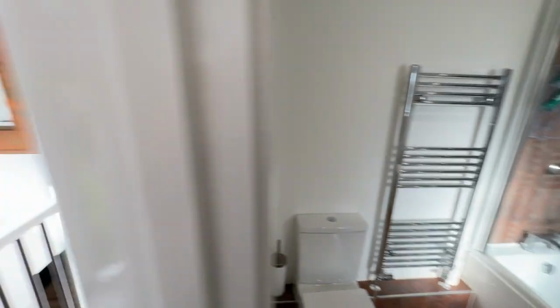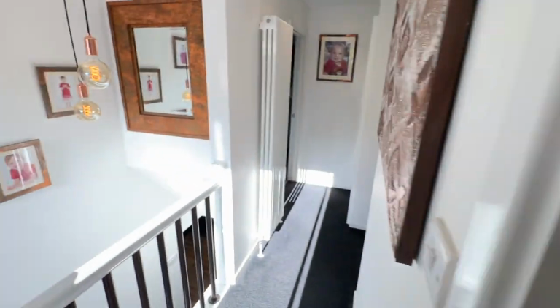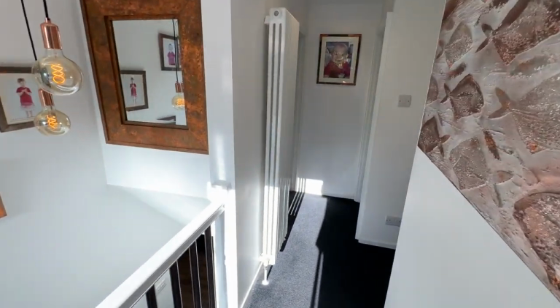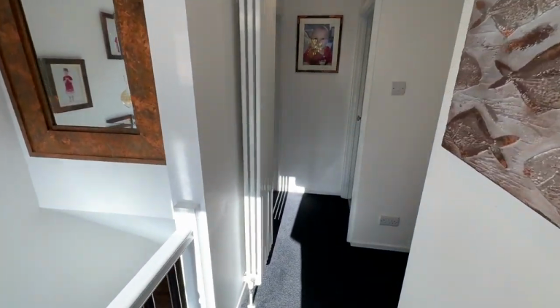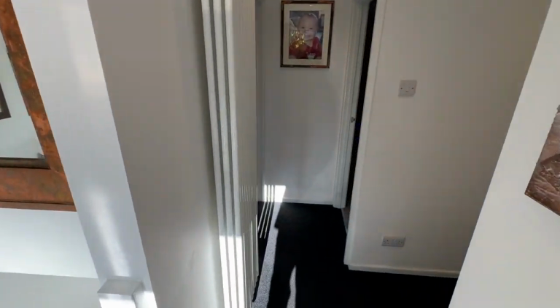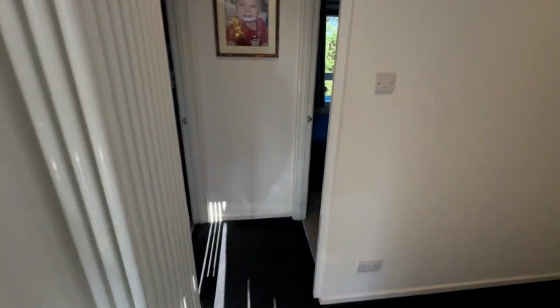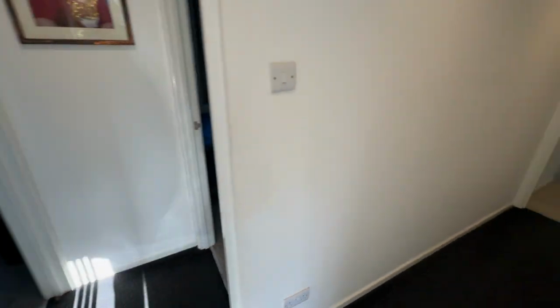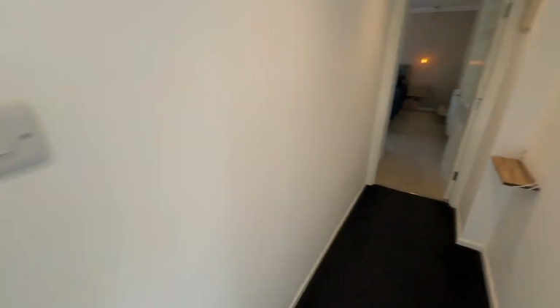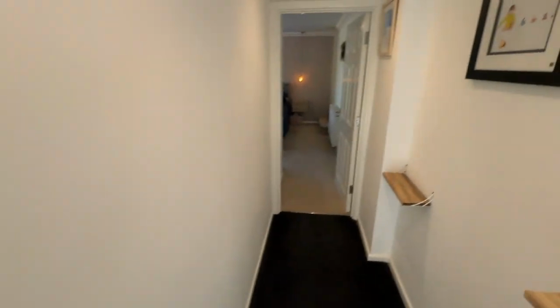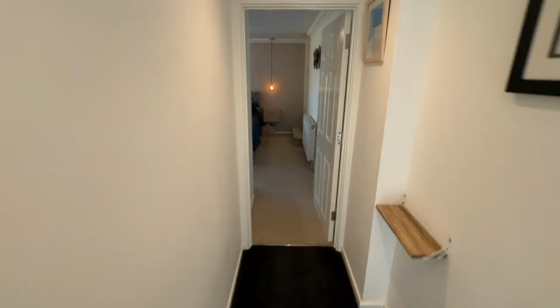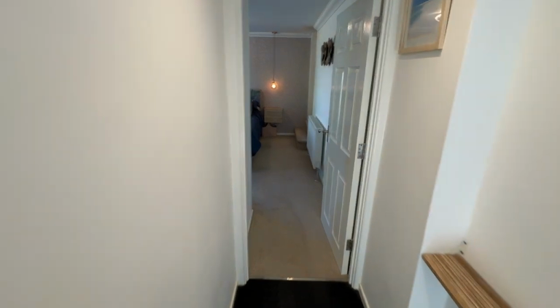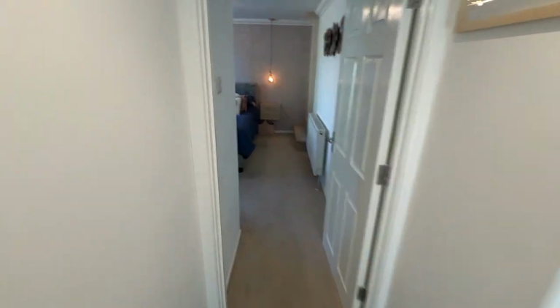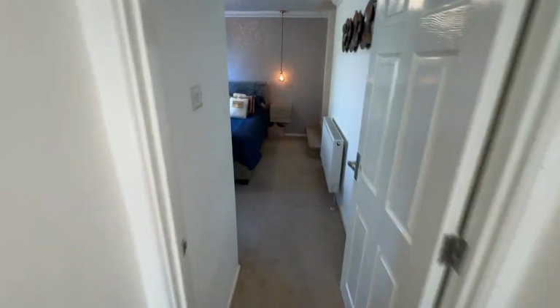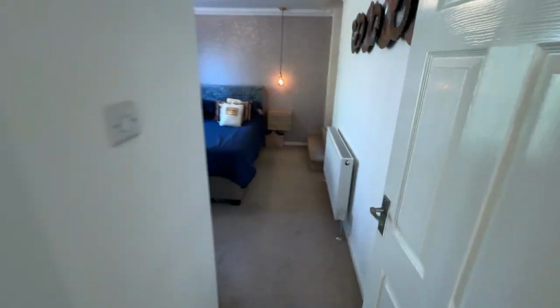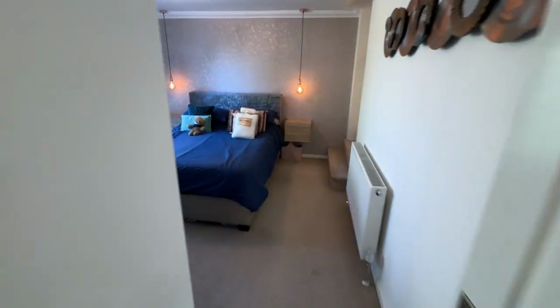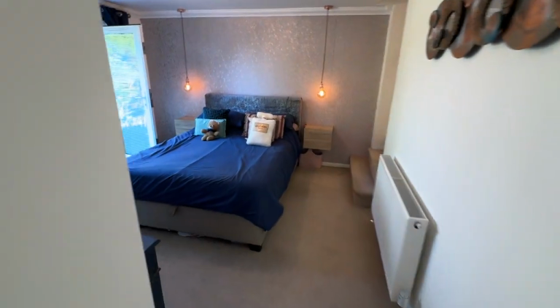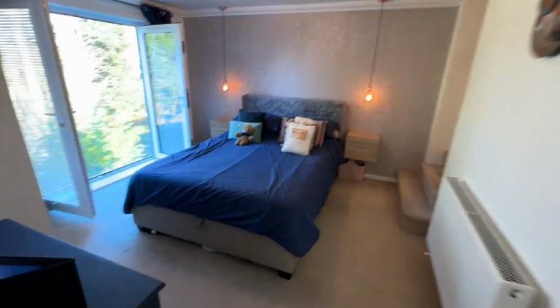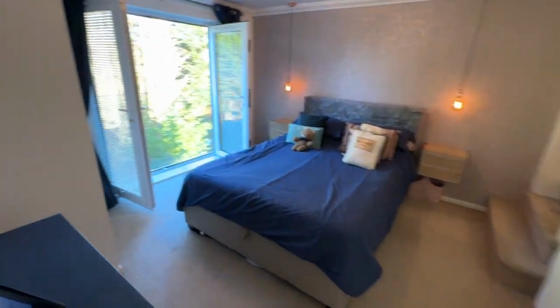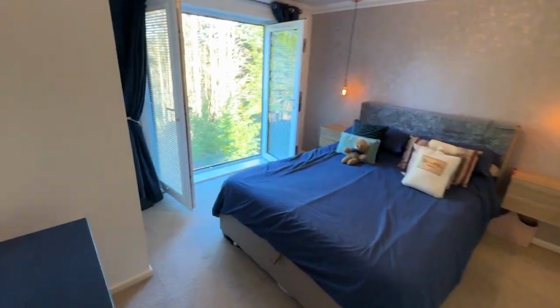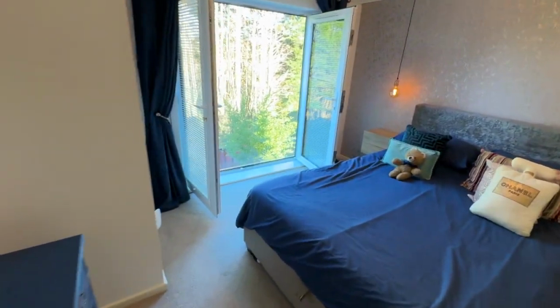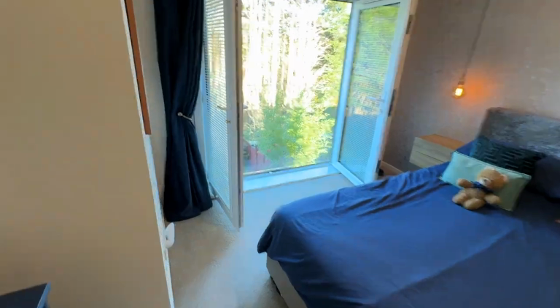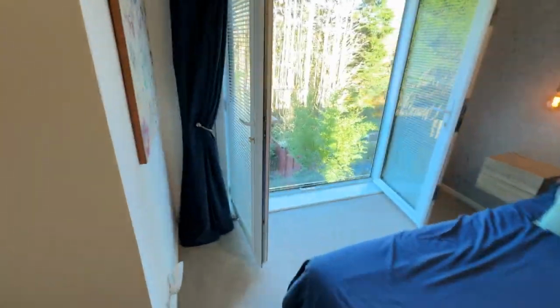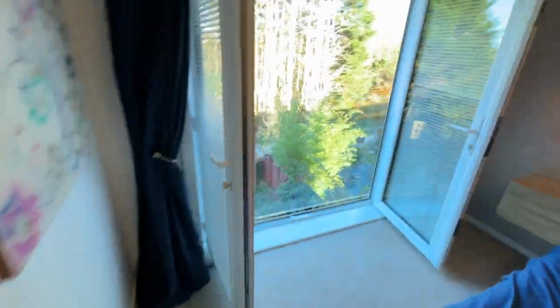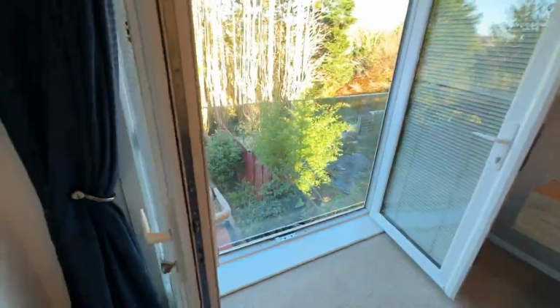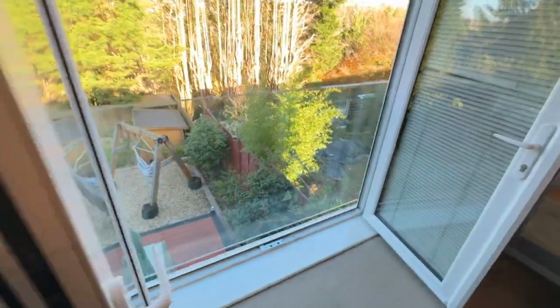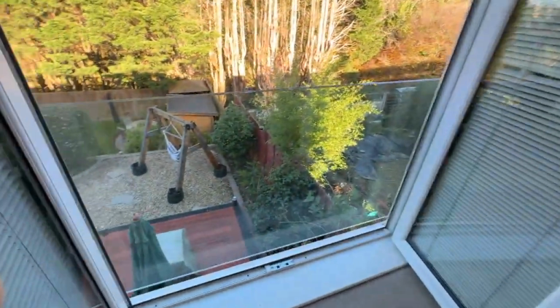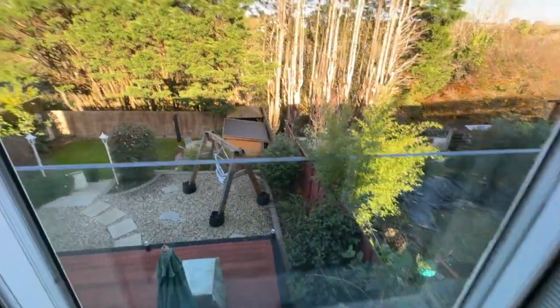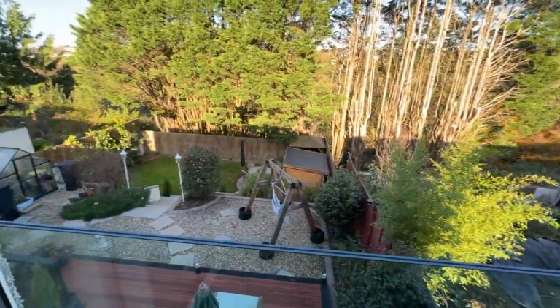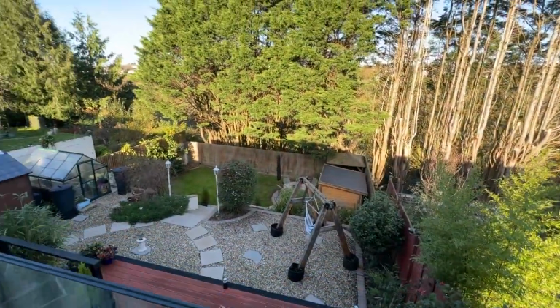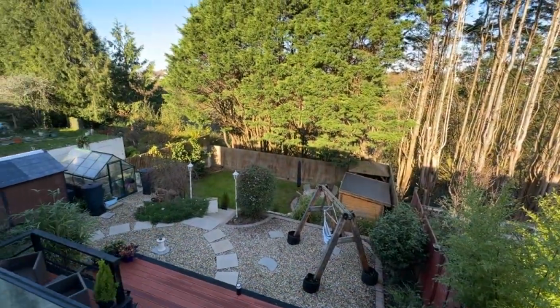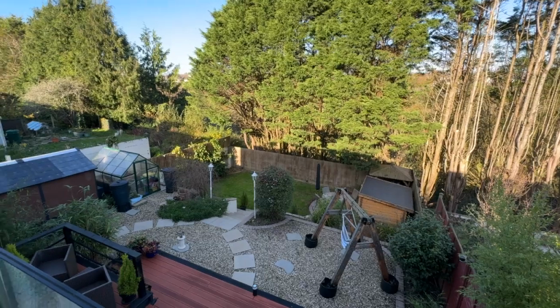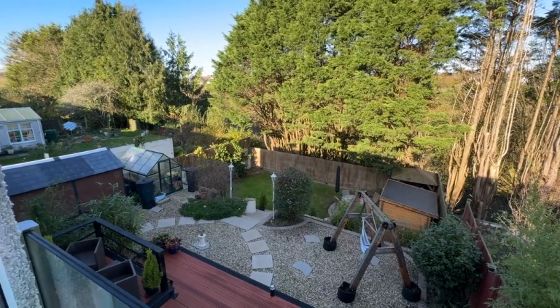Coming back through to the hallway which leads to the master bedroom, which is a very generous size. It has wonderful French doors with a Juliet balcony that has views across the garden, which backs onto woodland.